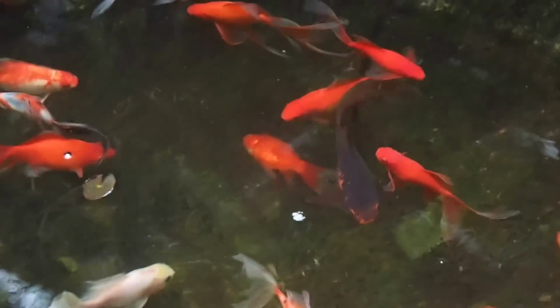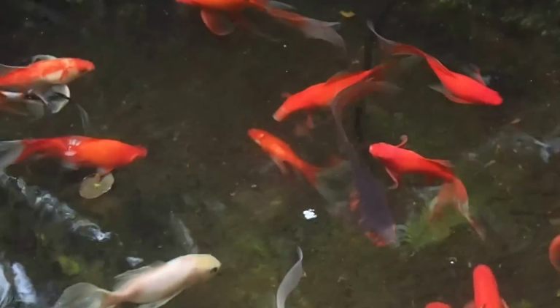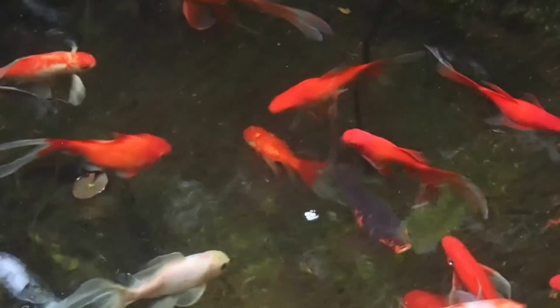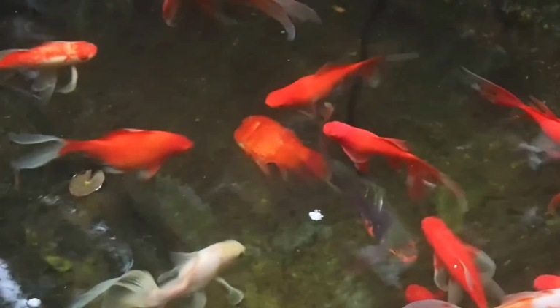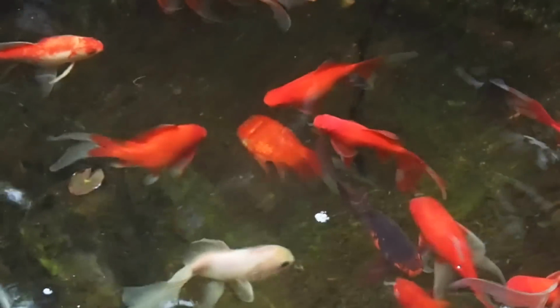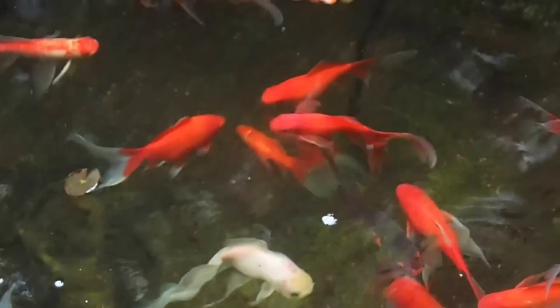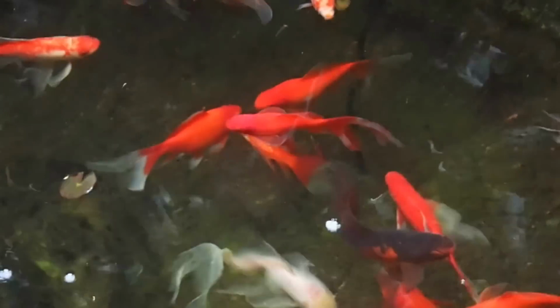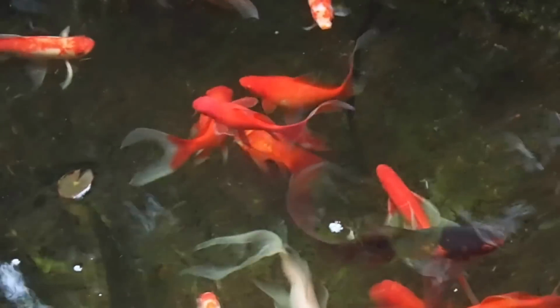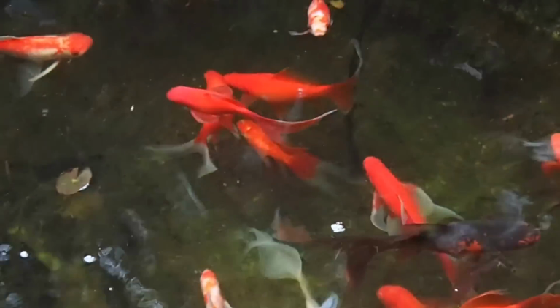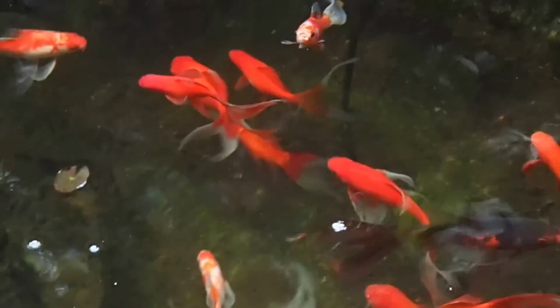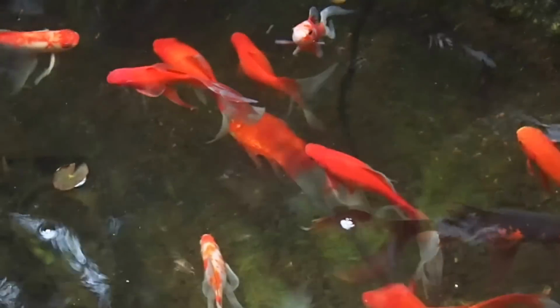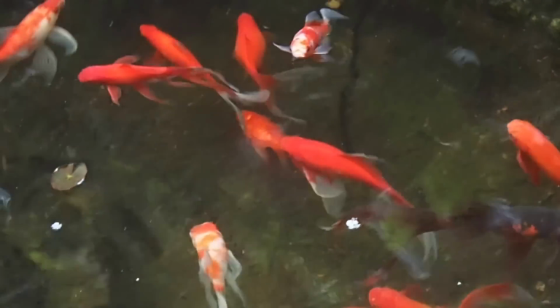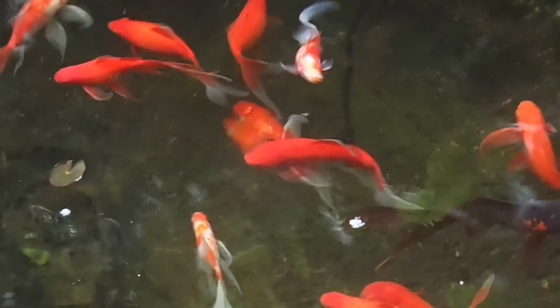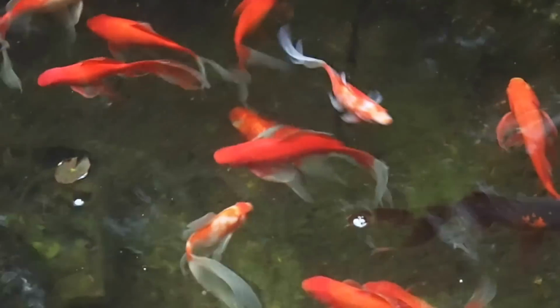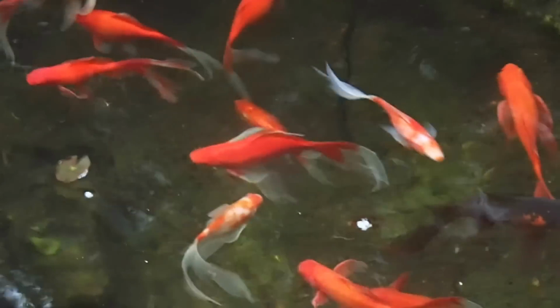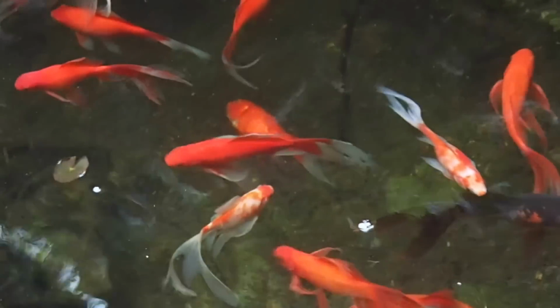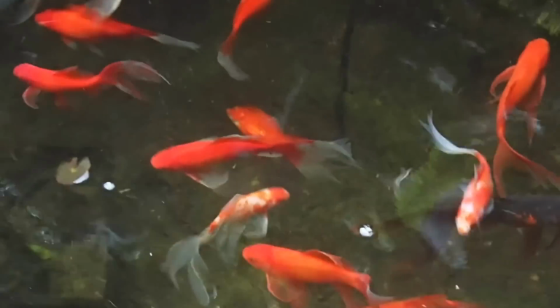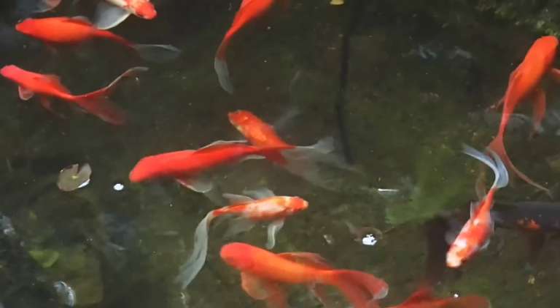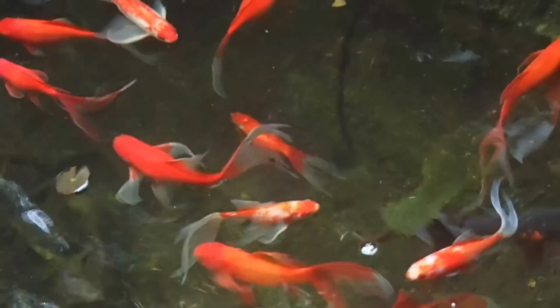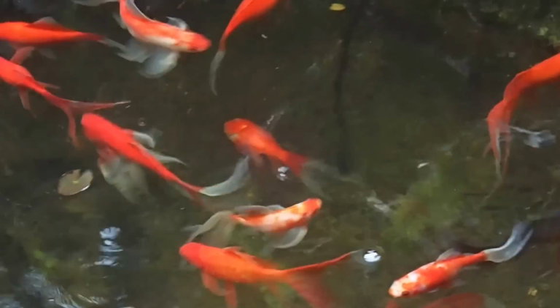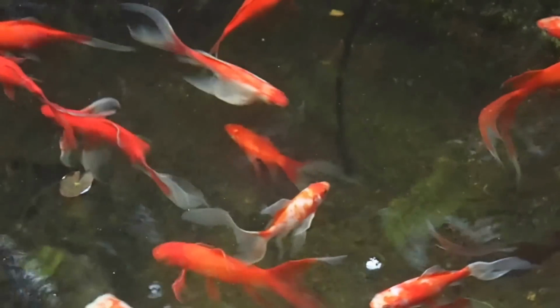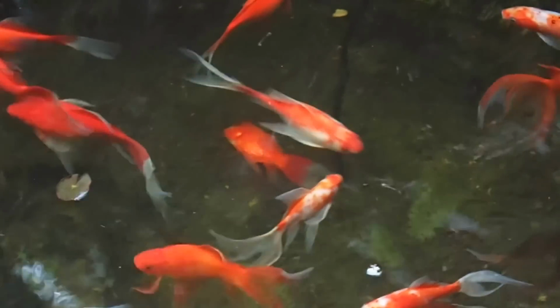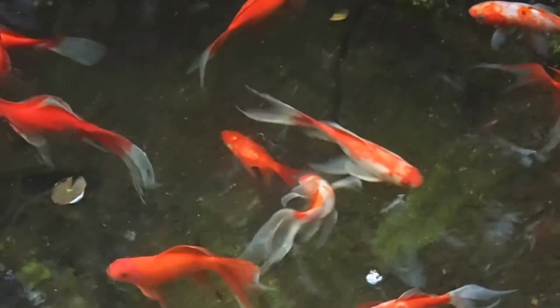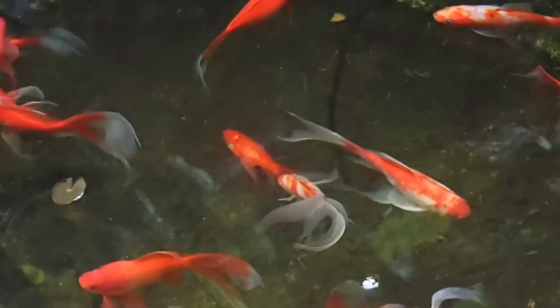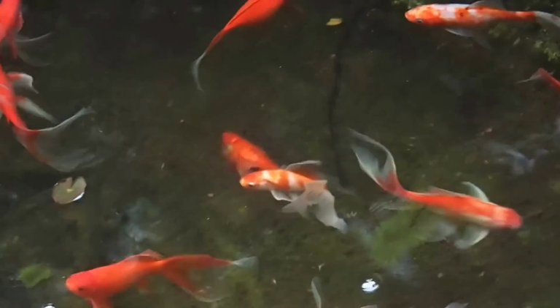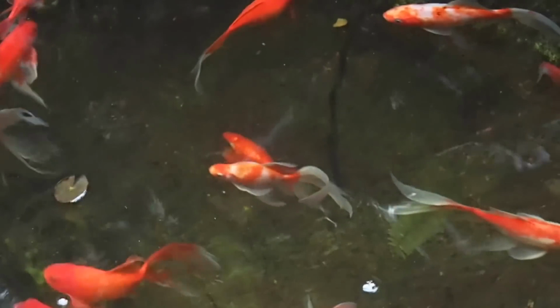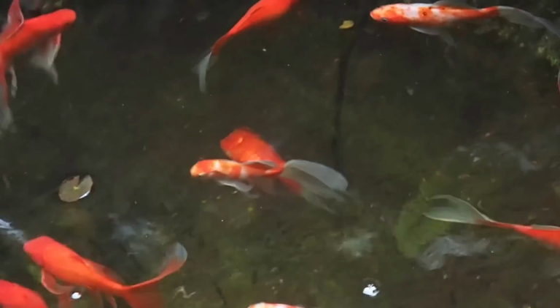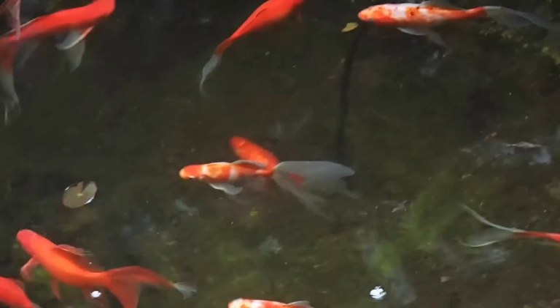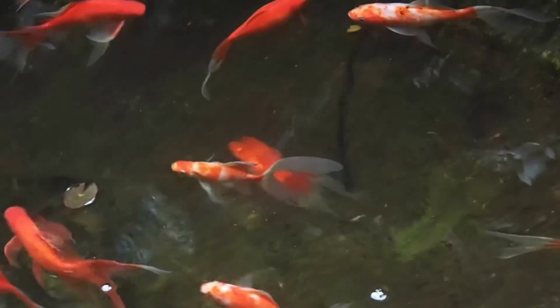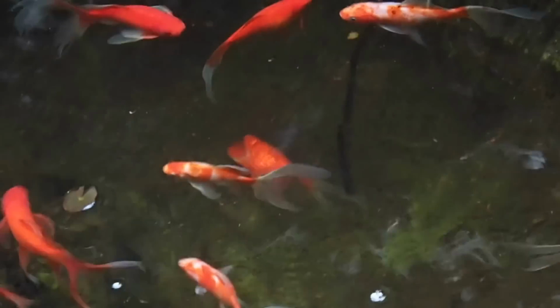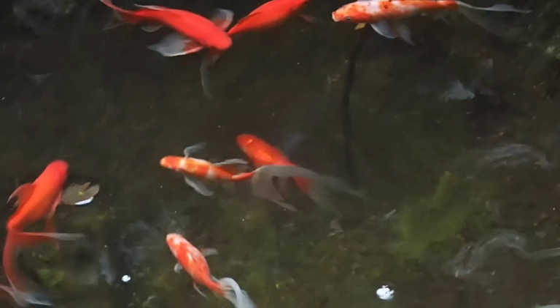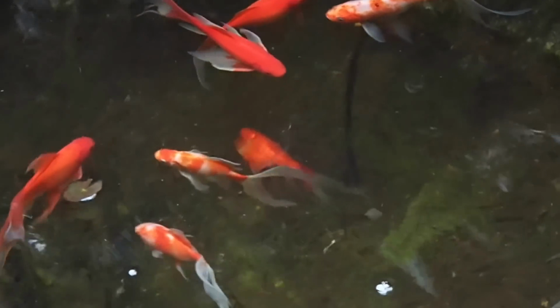They've had one new introduction — a yellow fish about a year ago — but no other signs of ill health. We'll first start with water quality testing and then we'll test the fish itself microscopically.